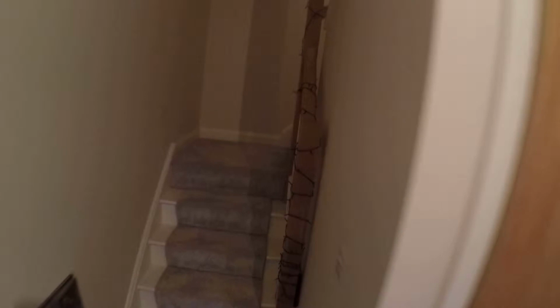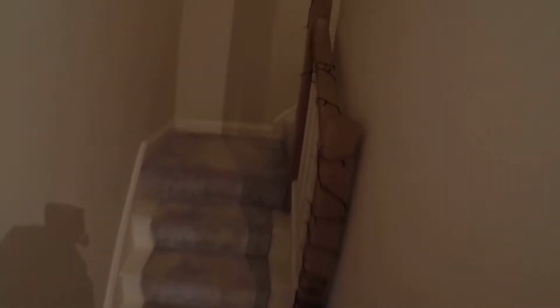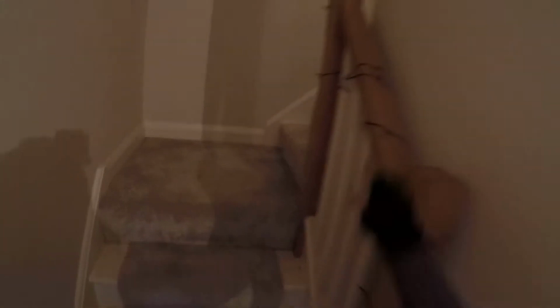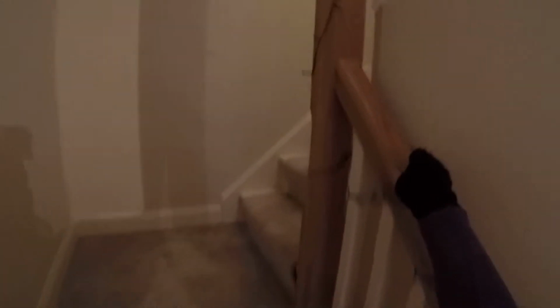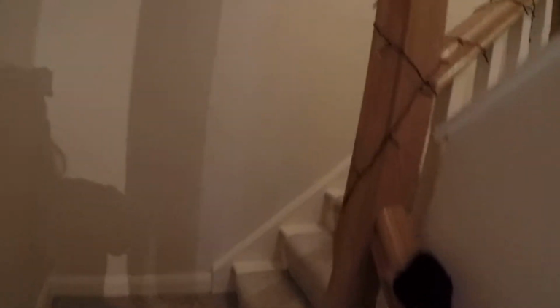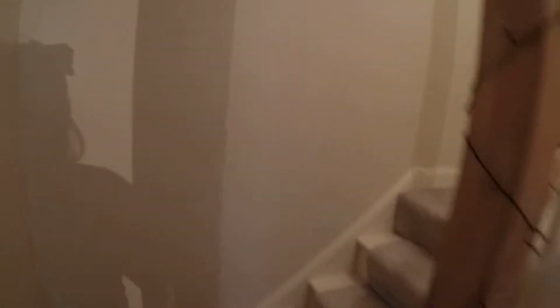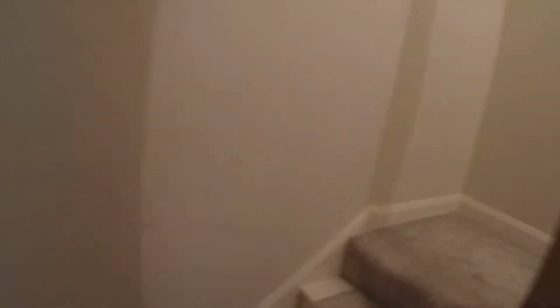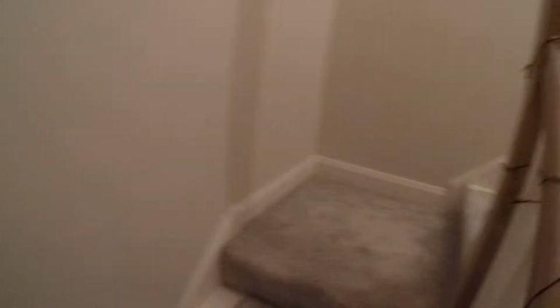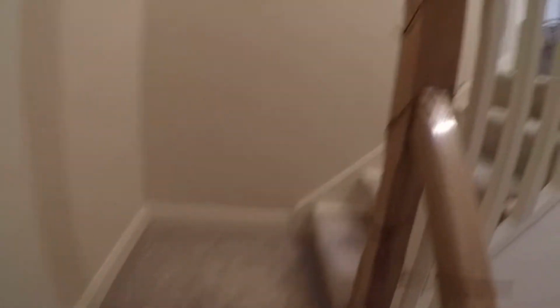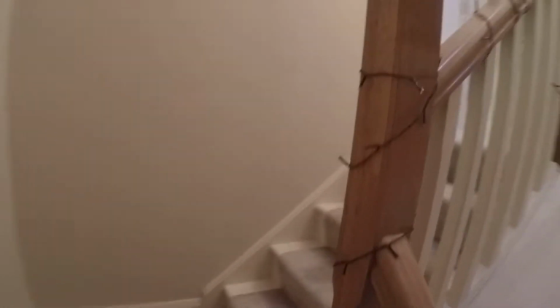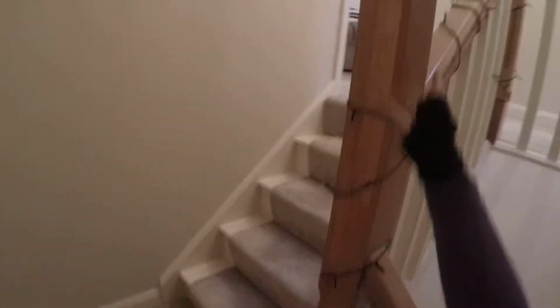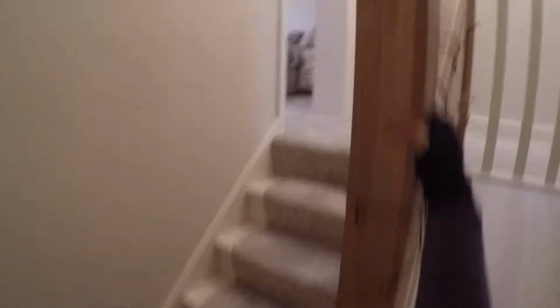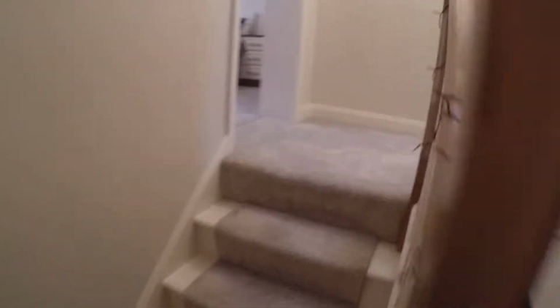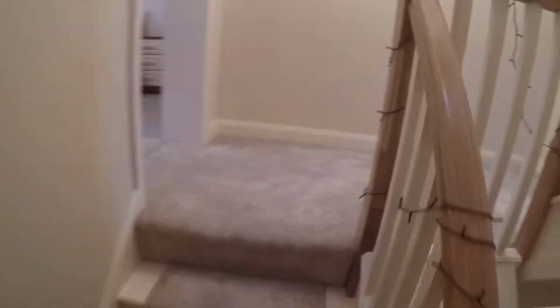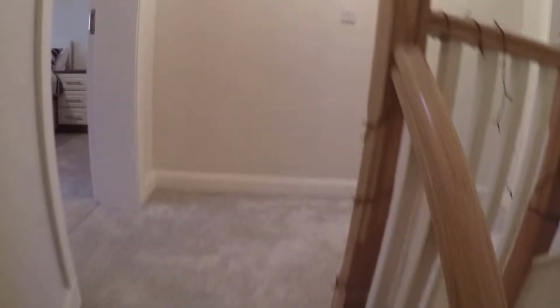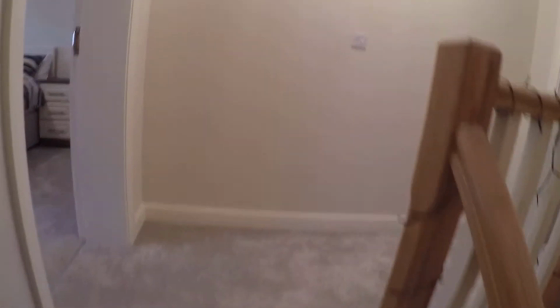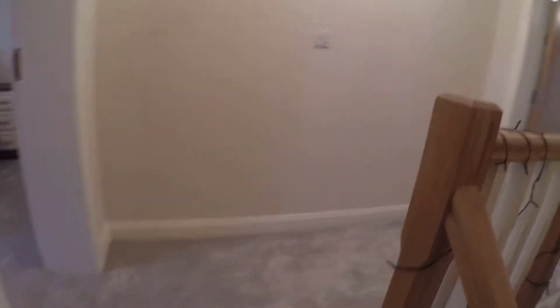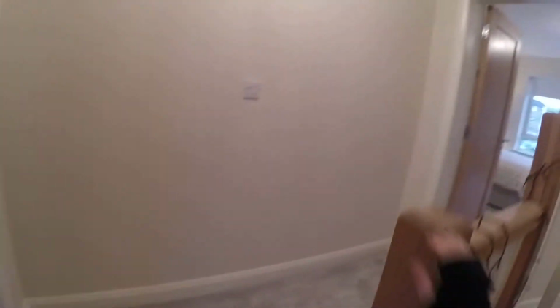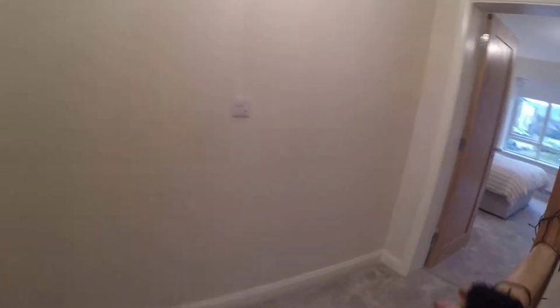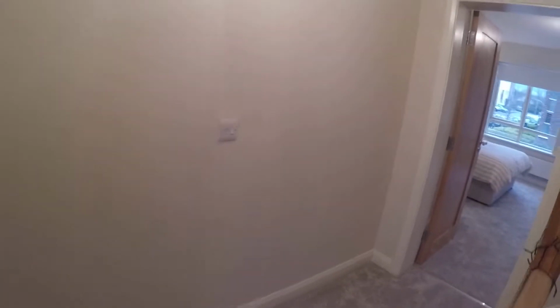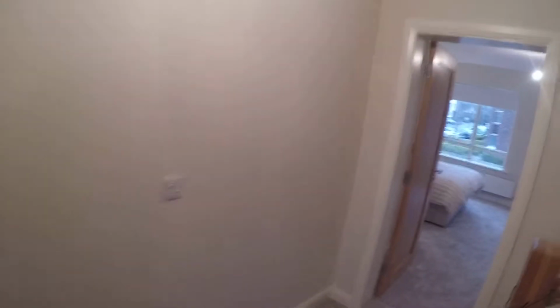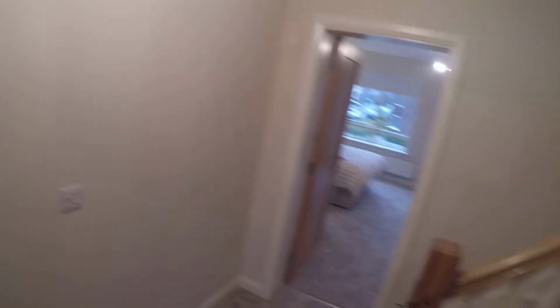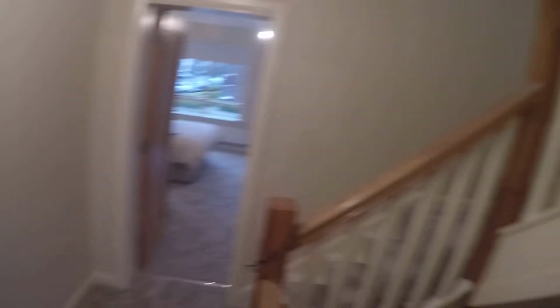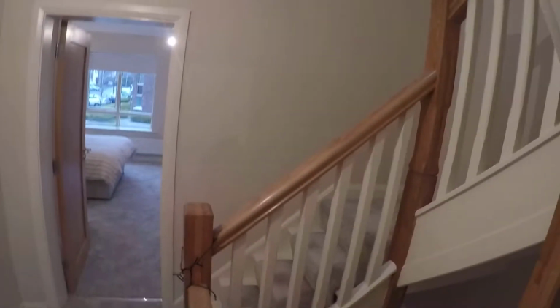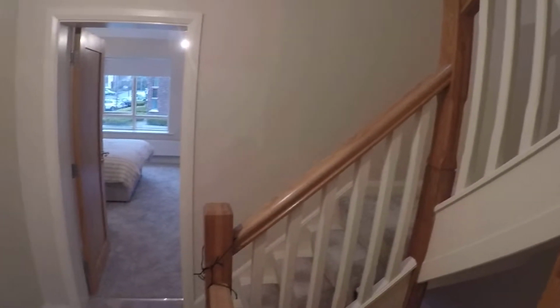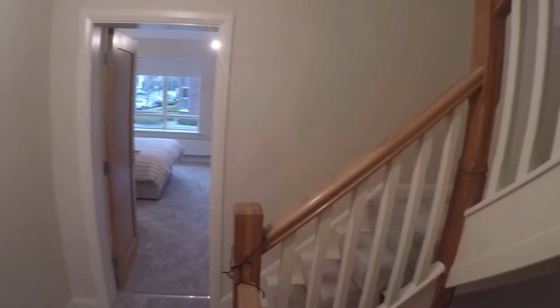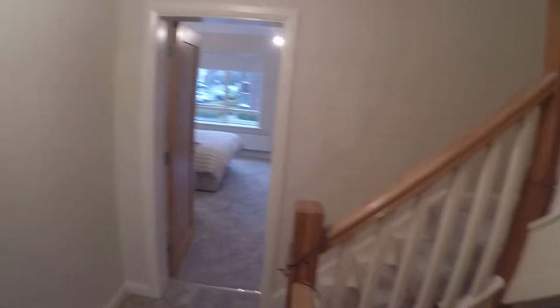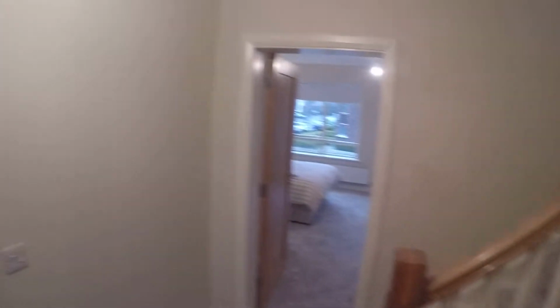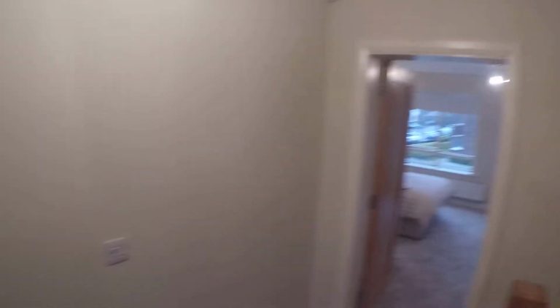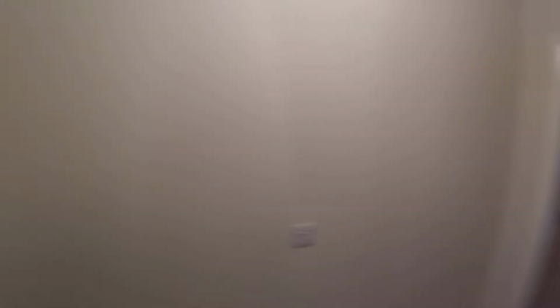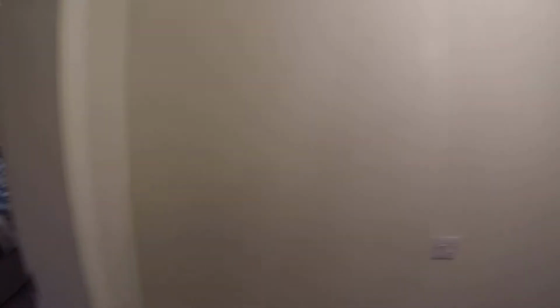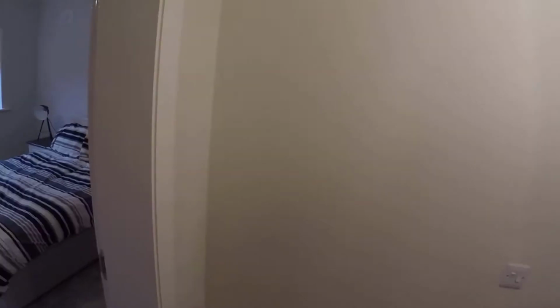Alright, now let's go up the steps. You come up the steps and this is the first floor. The second floor upstairs is the landlord's bedroom. You've got two bedrooms over here.